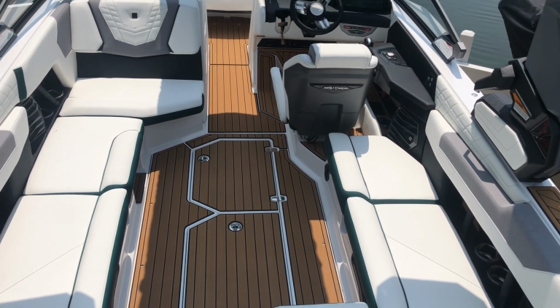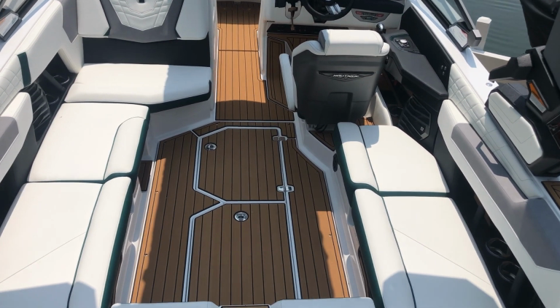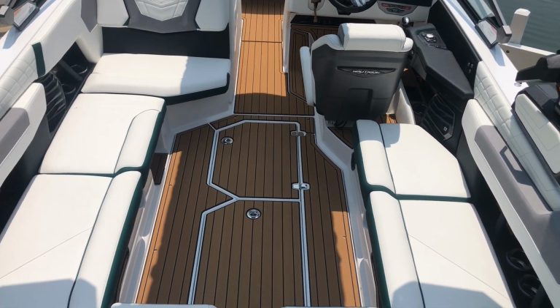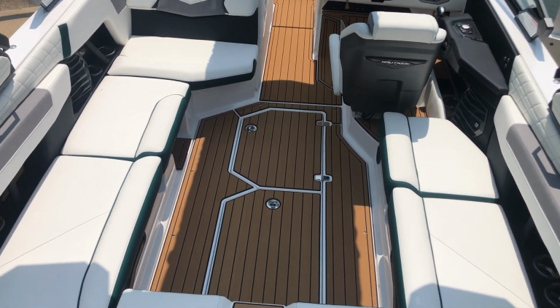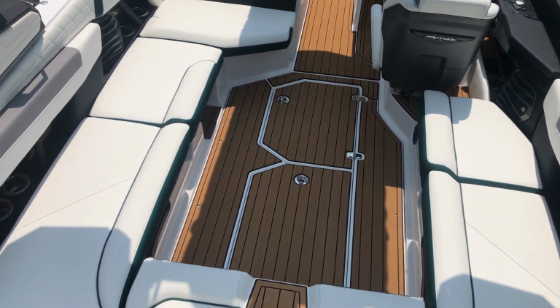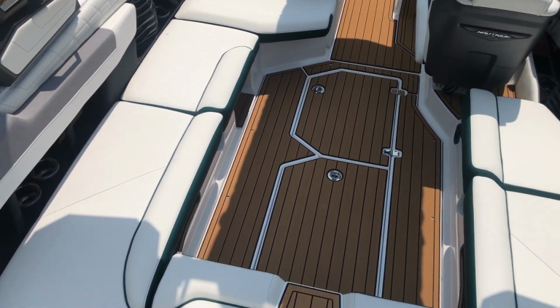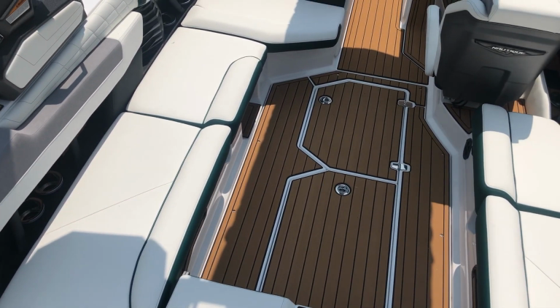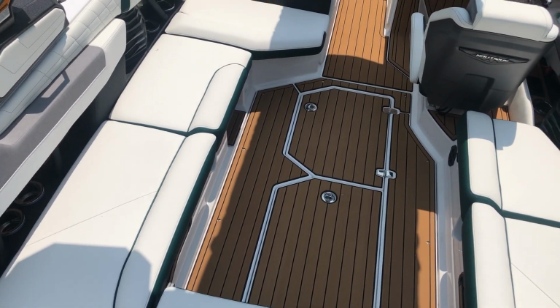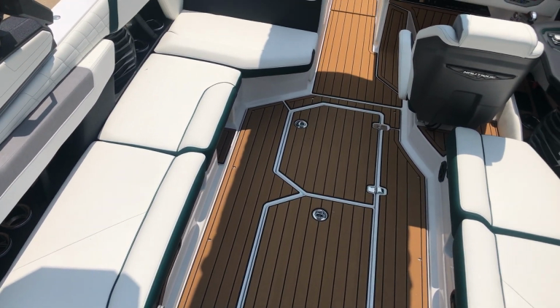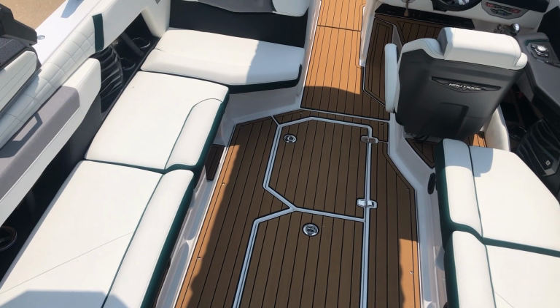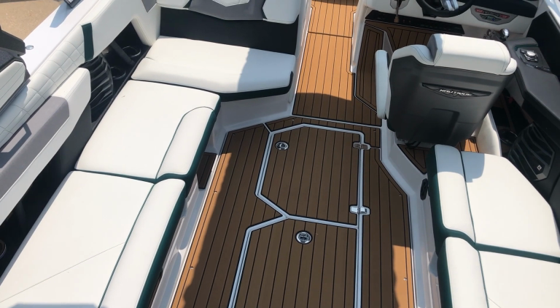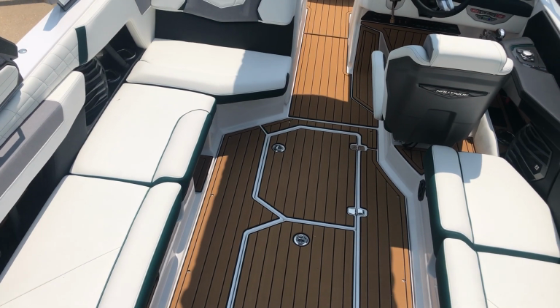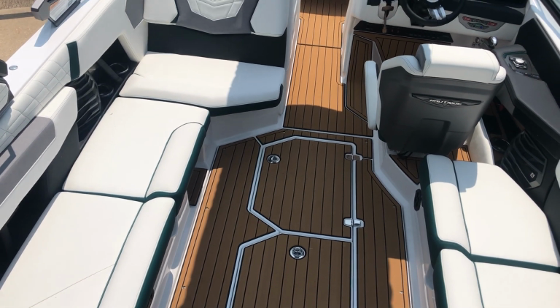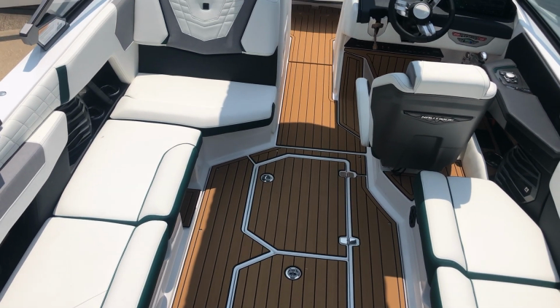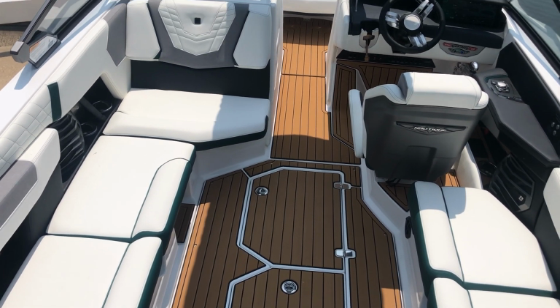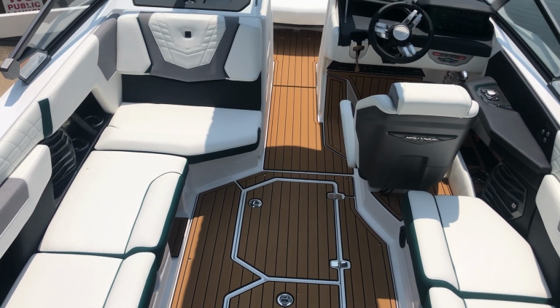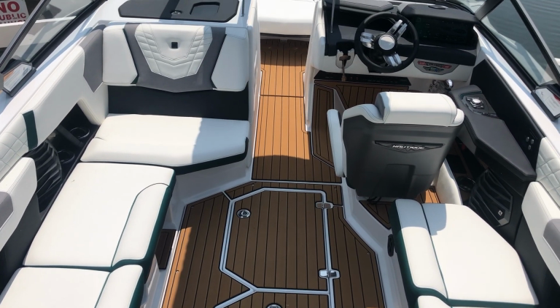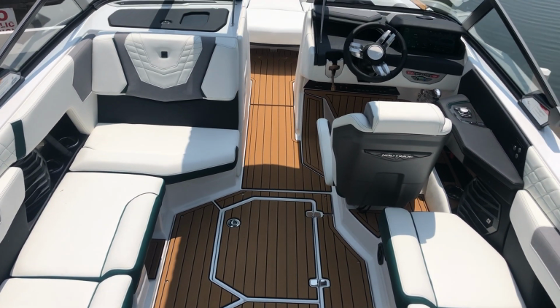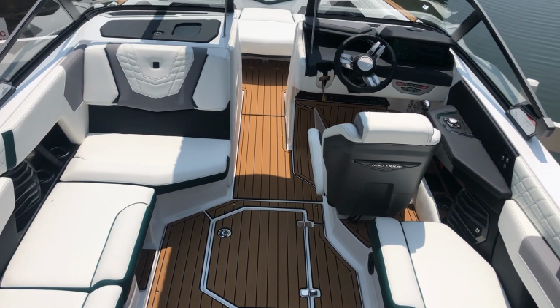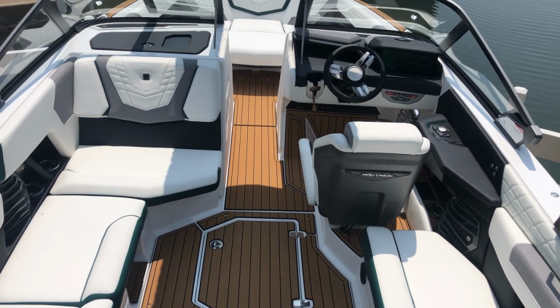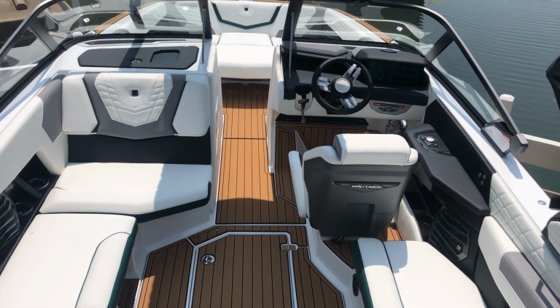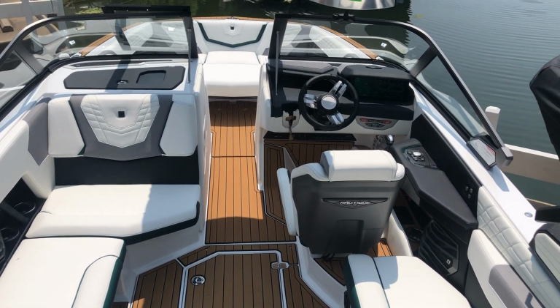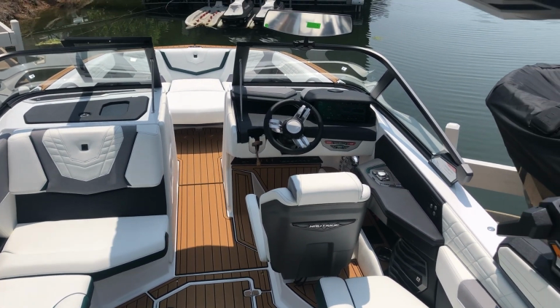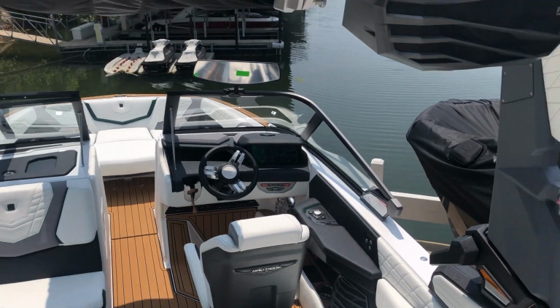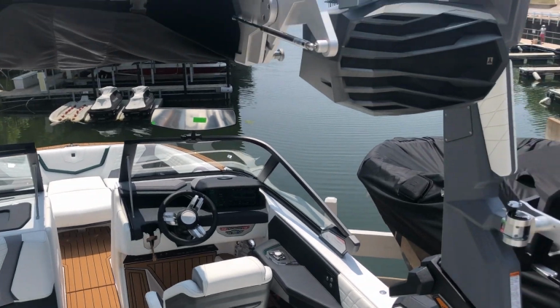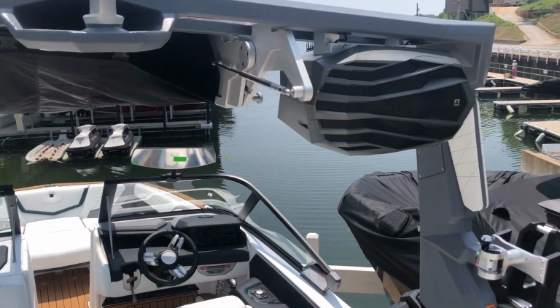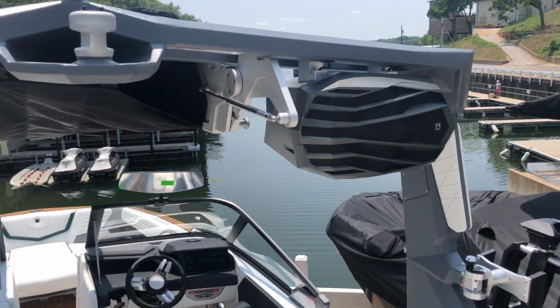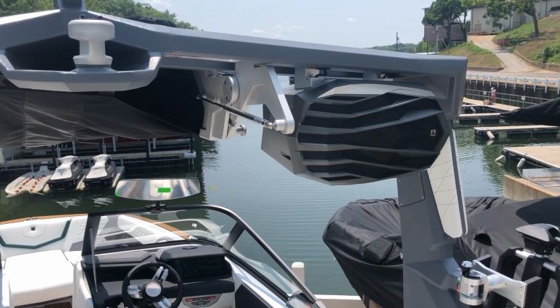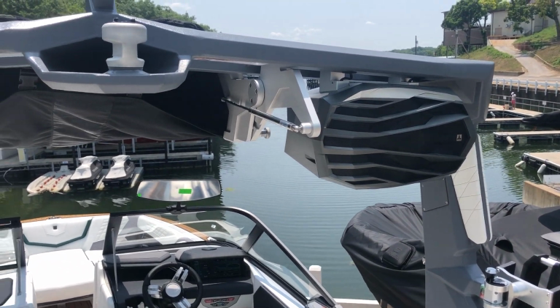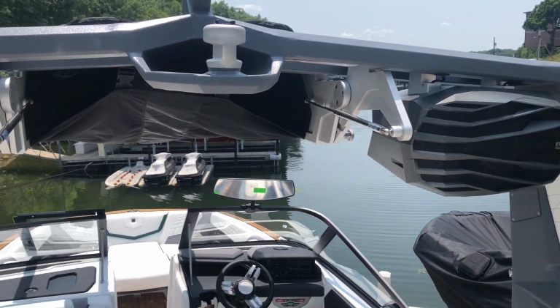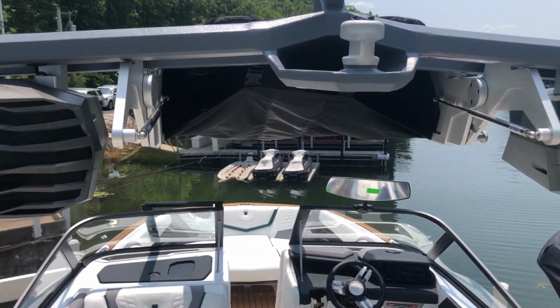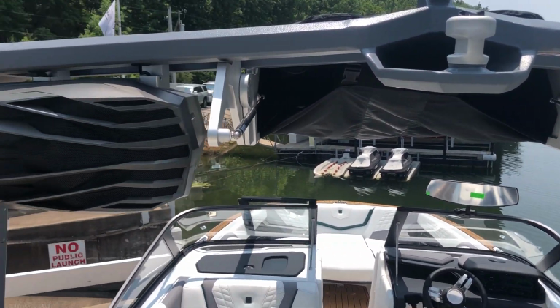Great seating area for you and your family and all your friends to go out and enjoy the water. This one is equipped to hold 16 people. You can see upgraded tower speakers here.